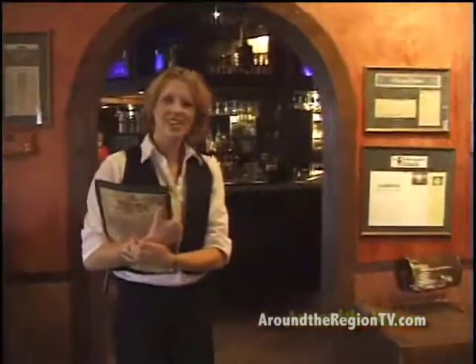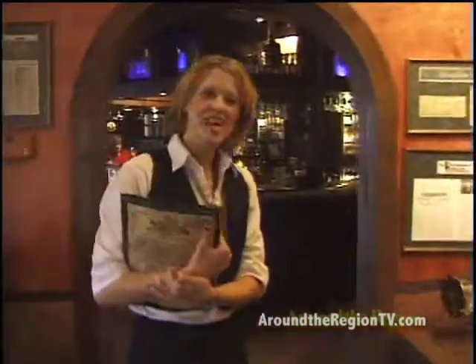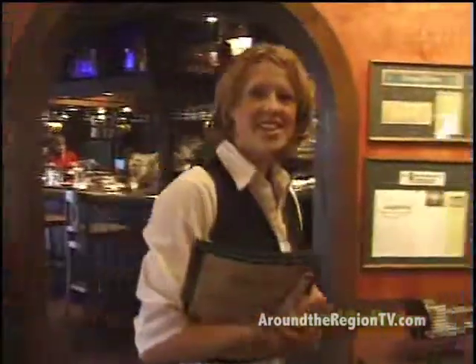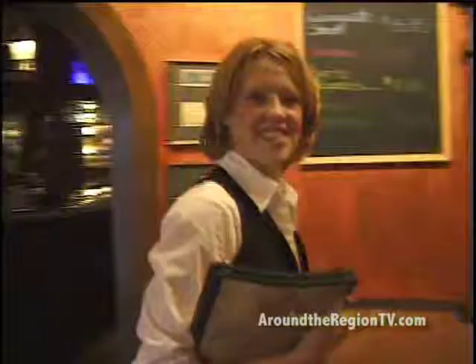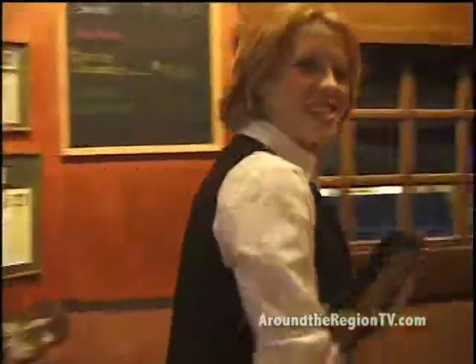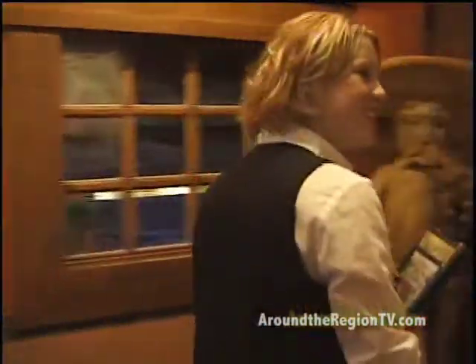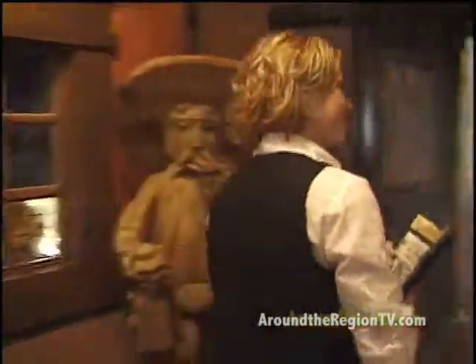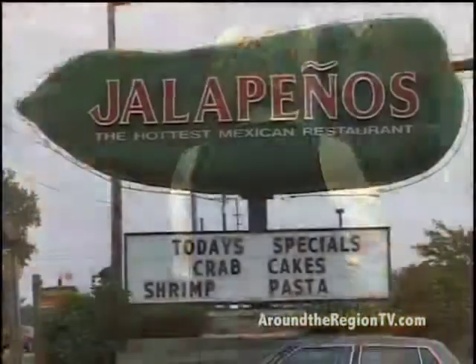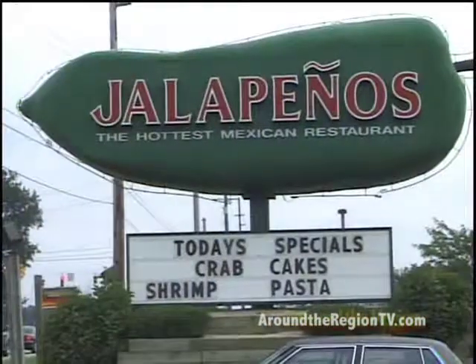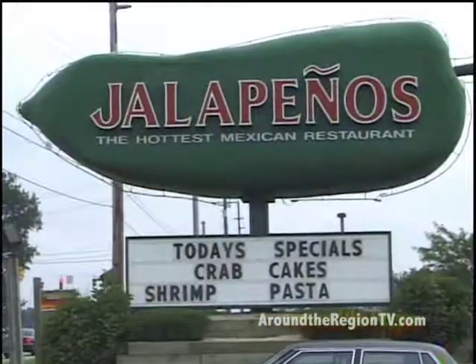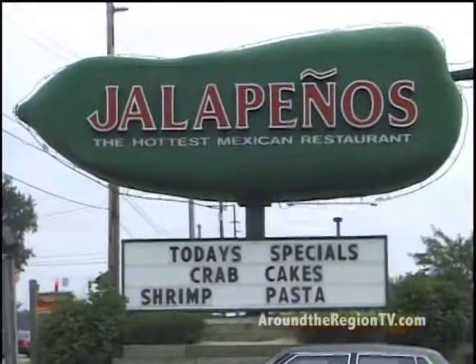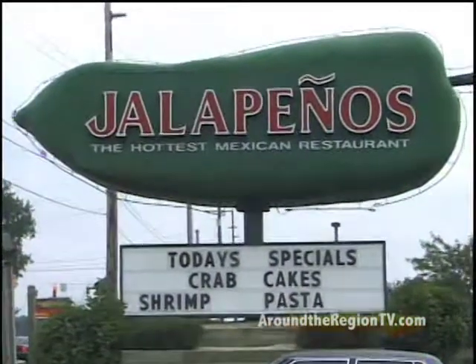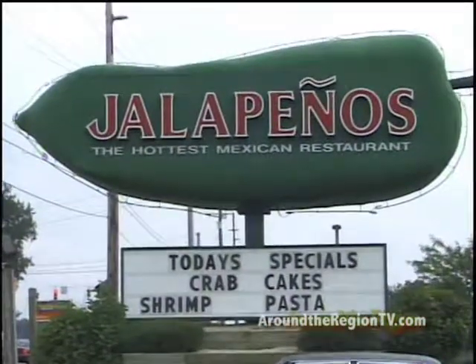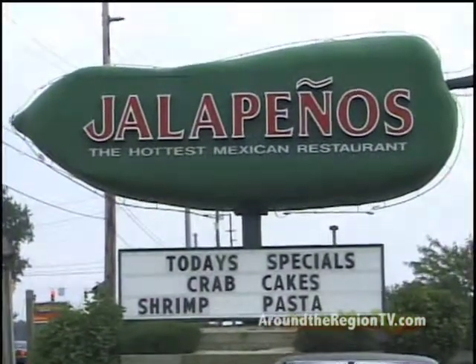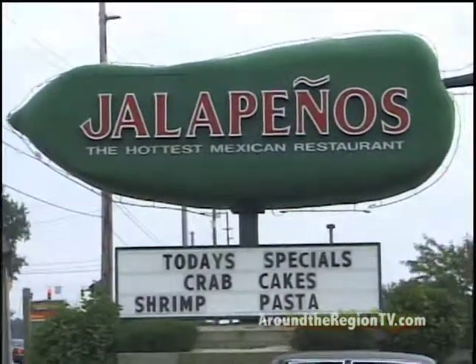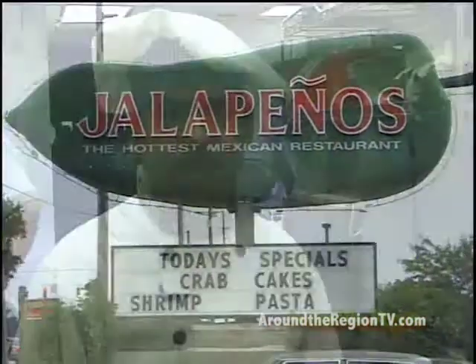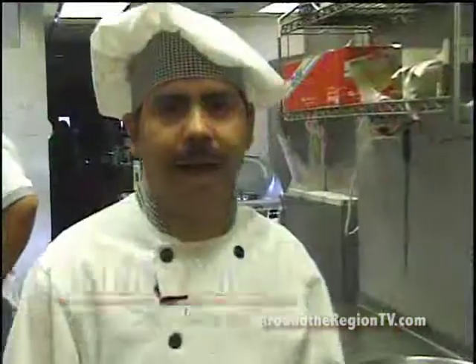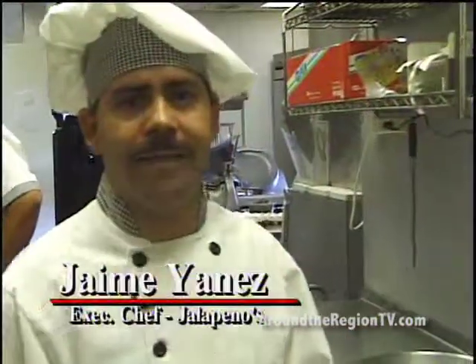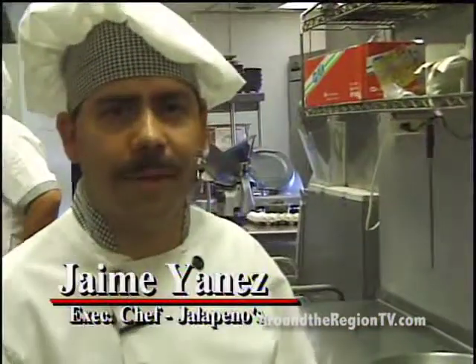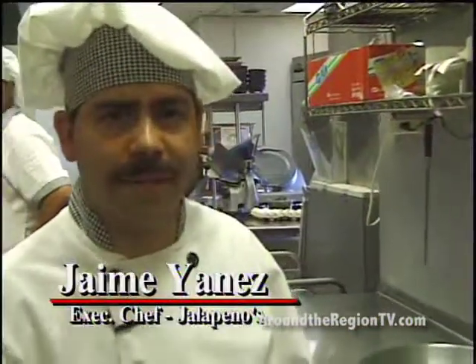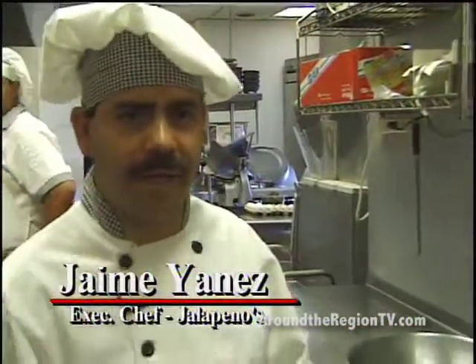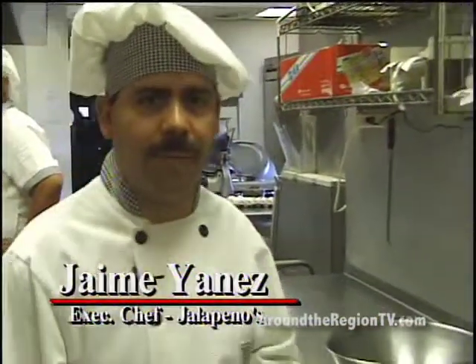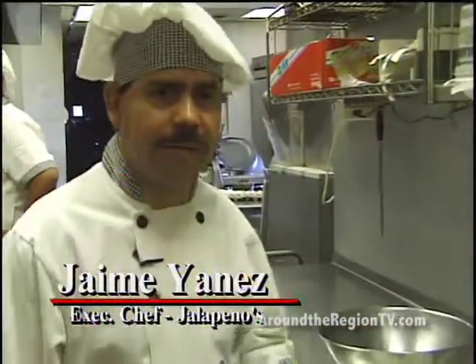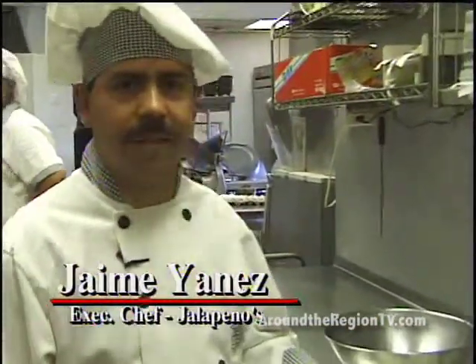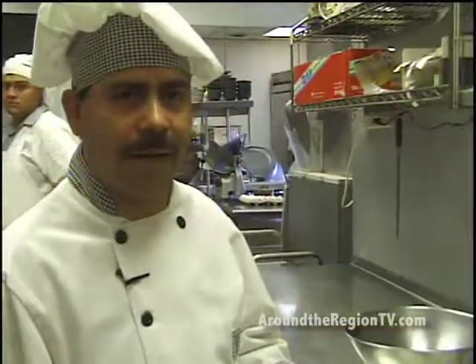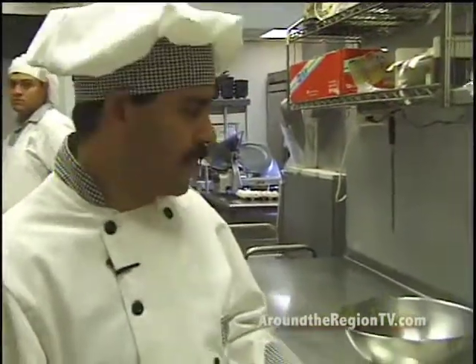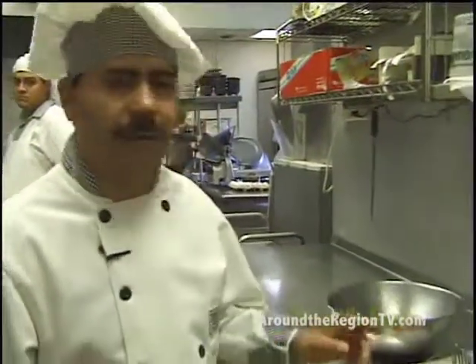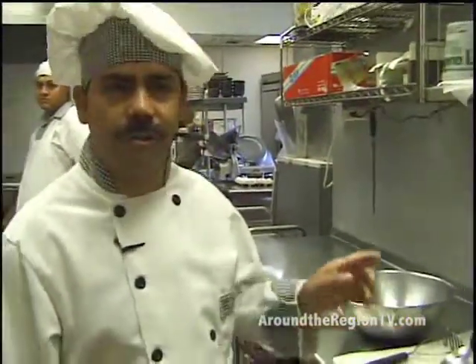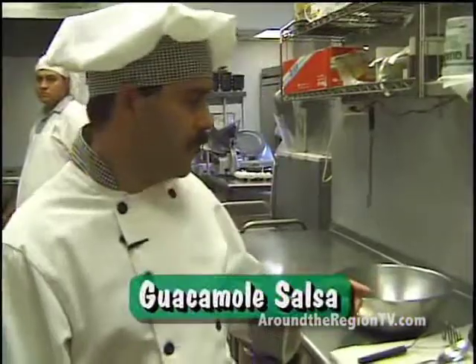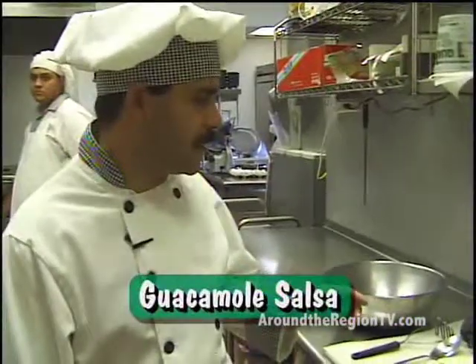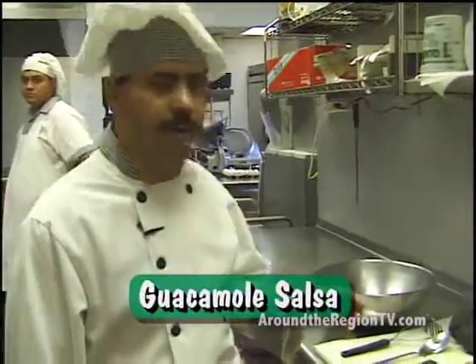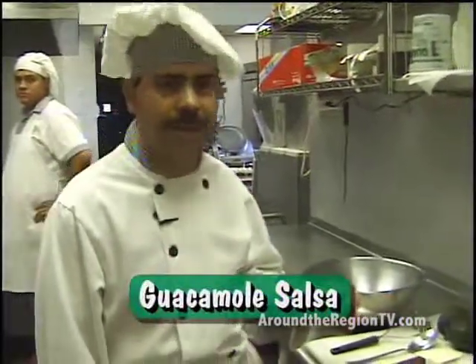Welcome to Jalapenos, right this way. Hi, this is Jaime. I'm a sous chef at Jalapeno restaurant in Chef Indiana. I will show you how to make the guacamole salsa.